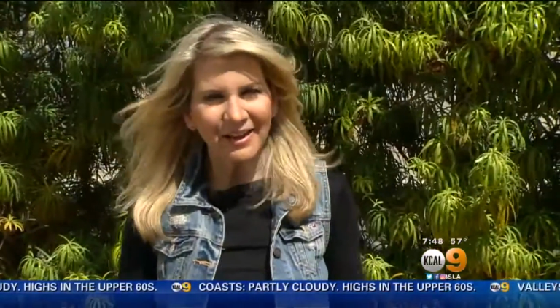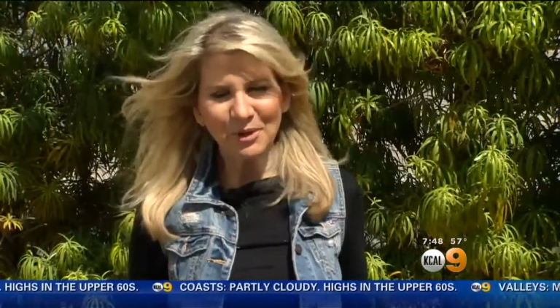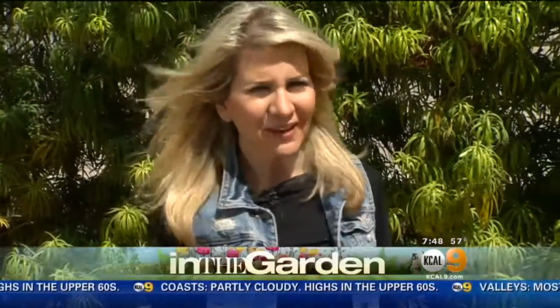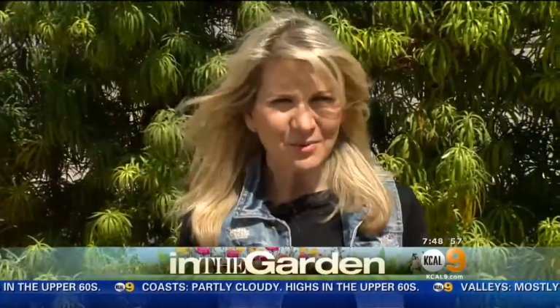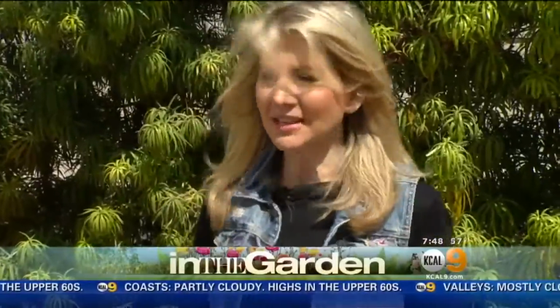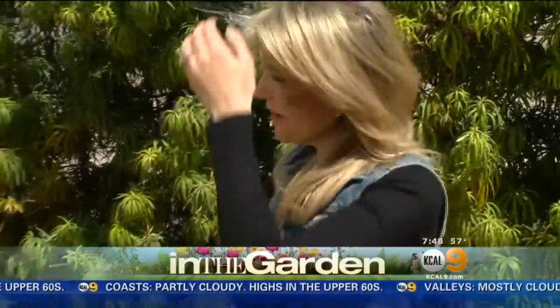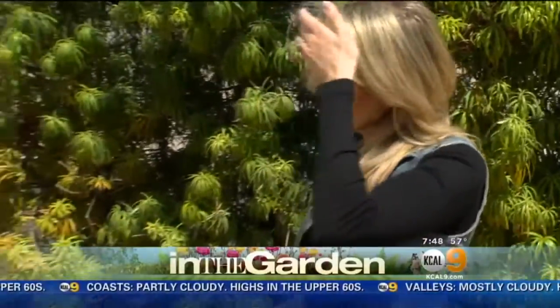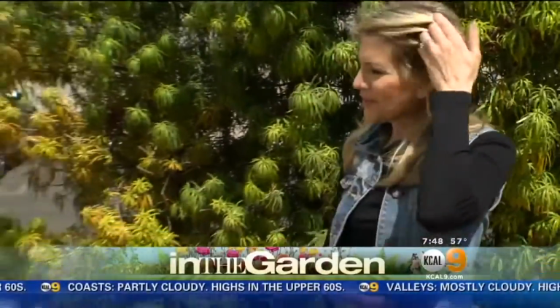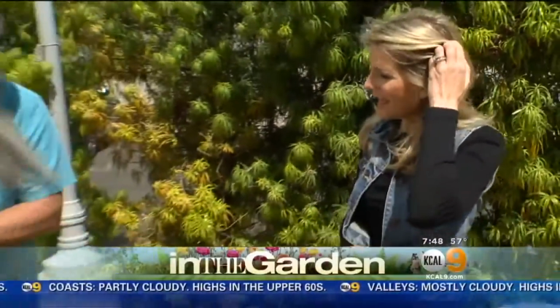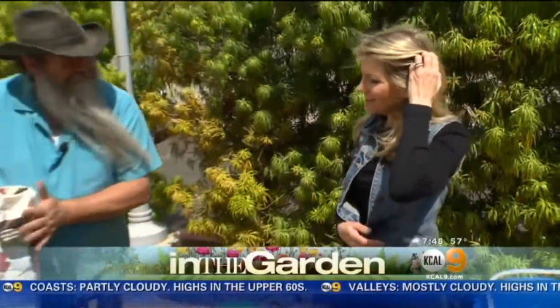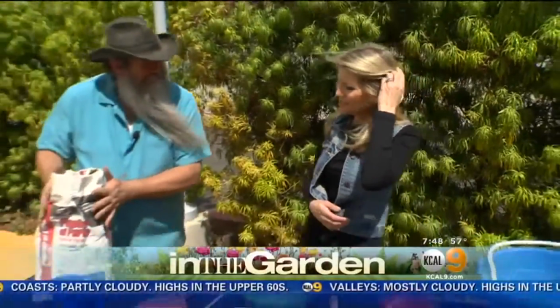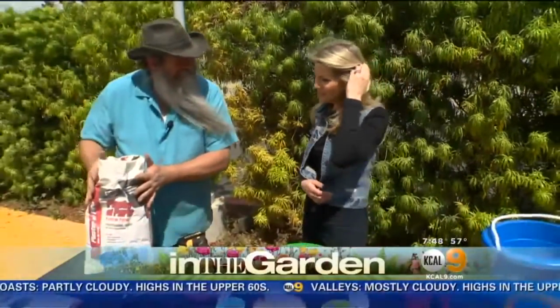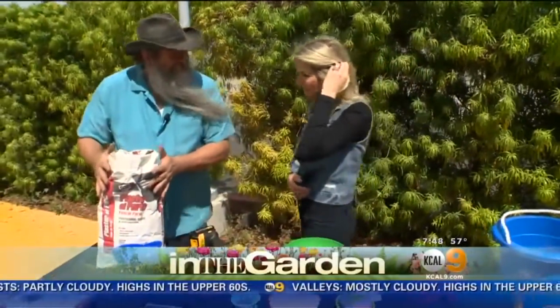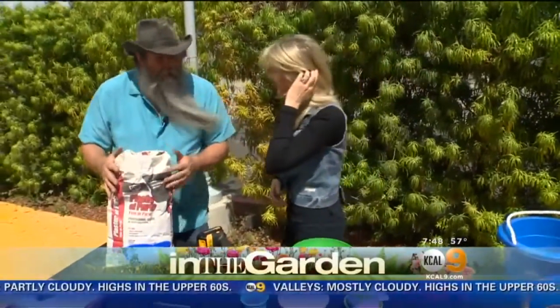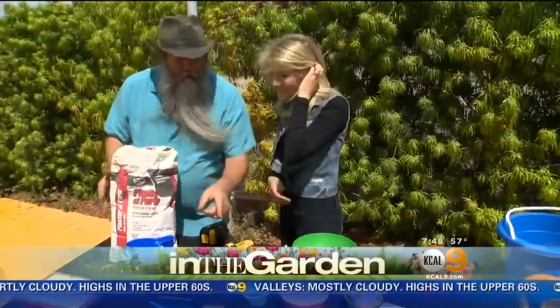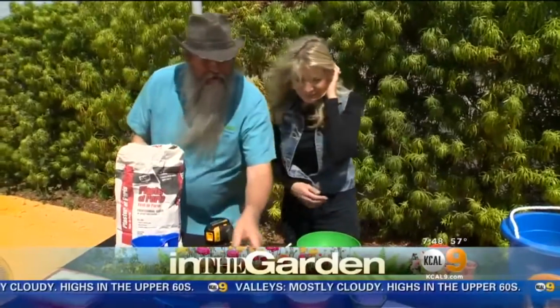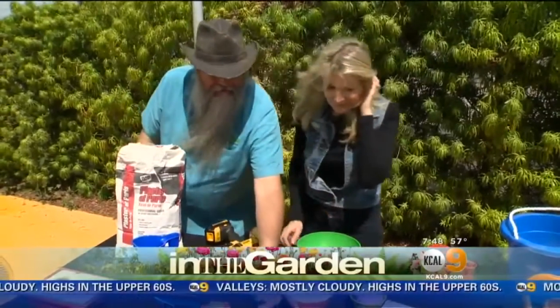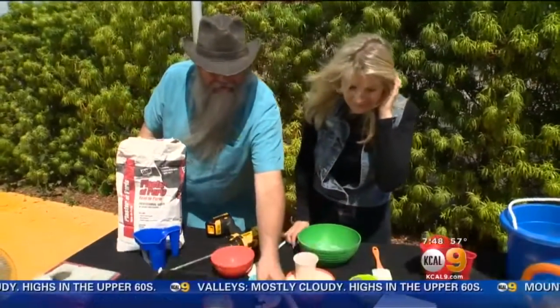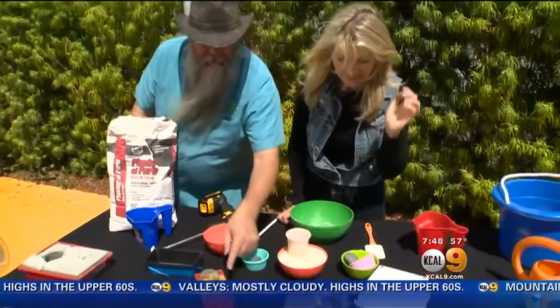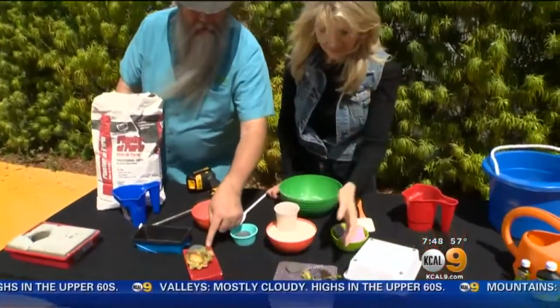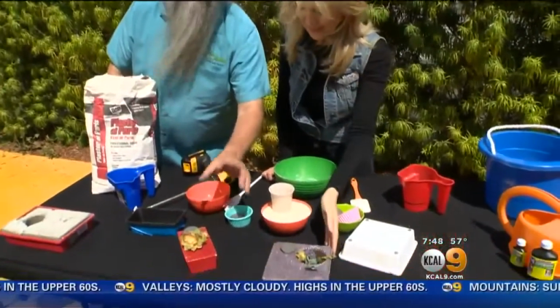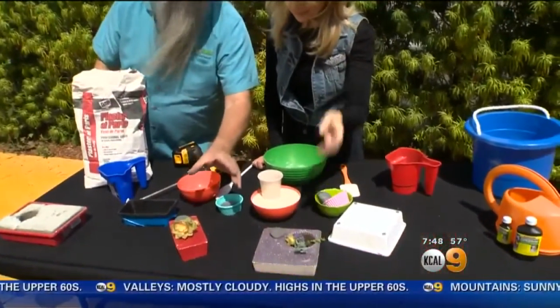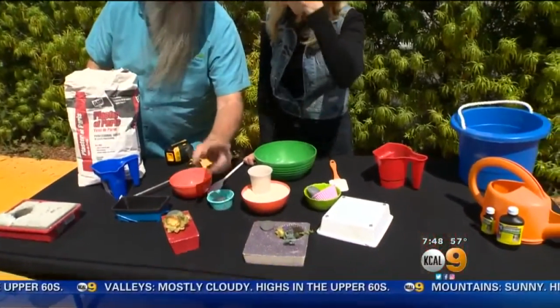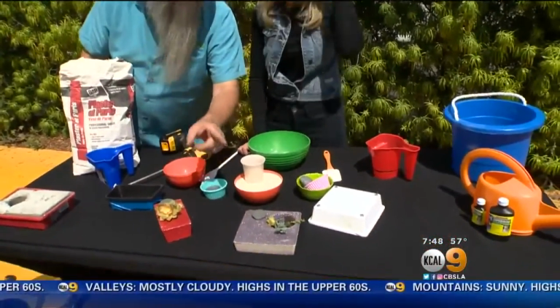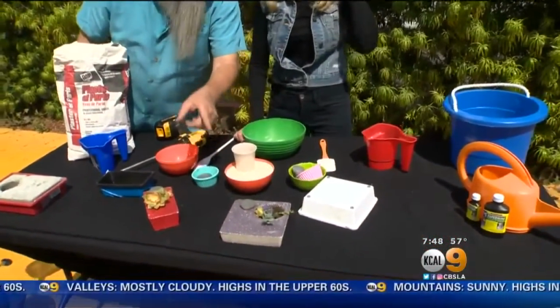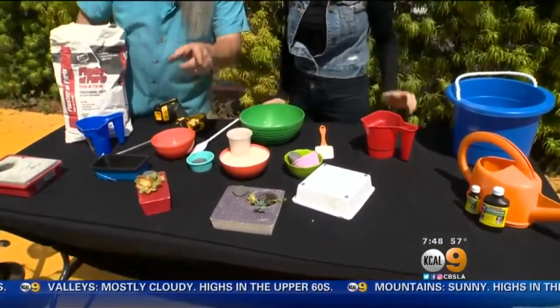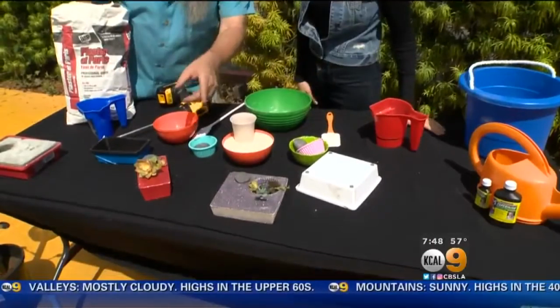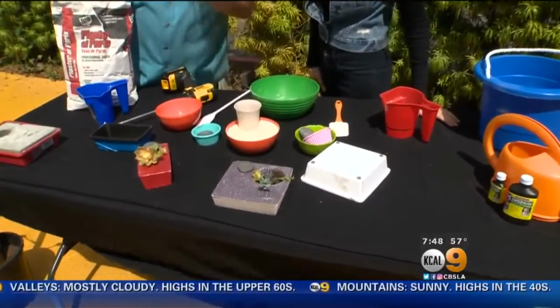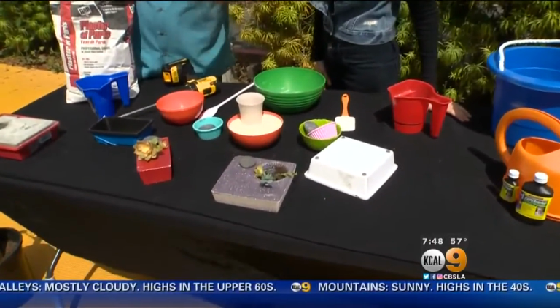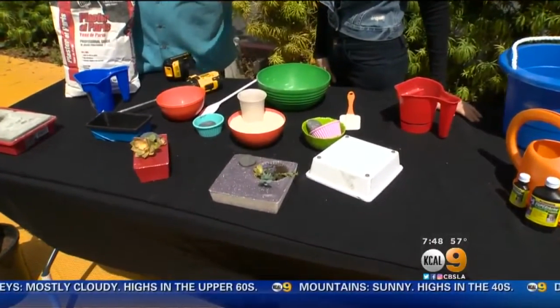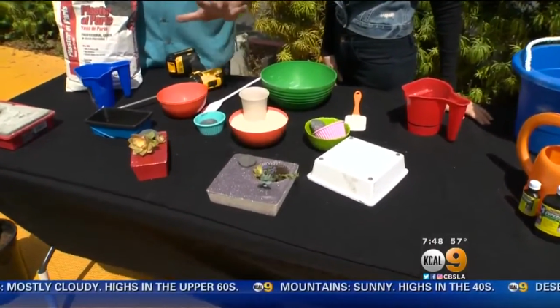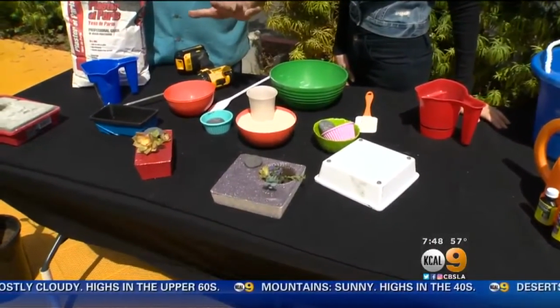We are in the garden with Nick Federoff from Things Green, and we're going to make some little planters today. We're going to make these succulent planters, and they're going to be custom-made. You could do this yourself in a matter of moments. It's really exciting.